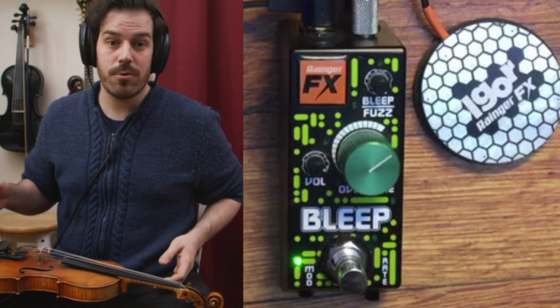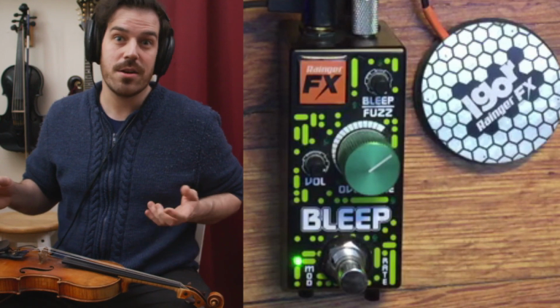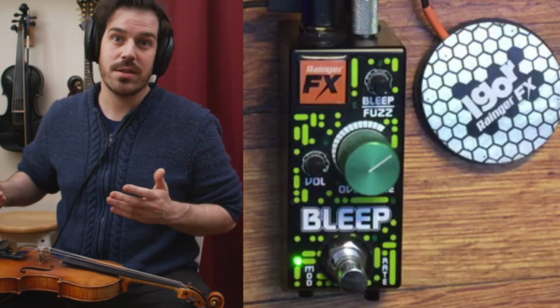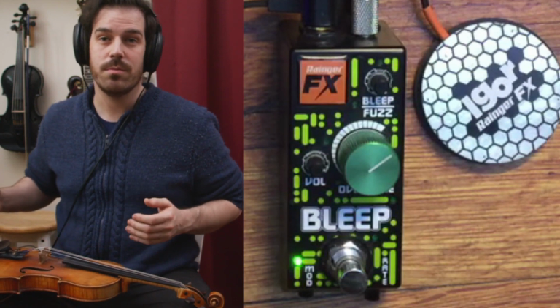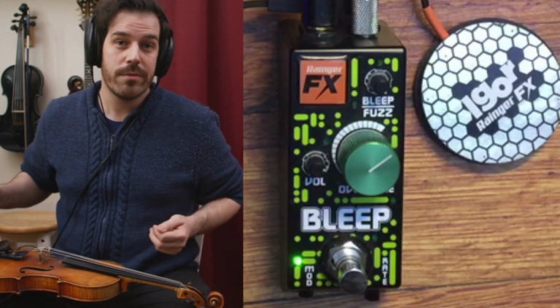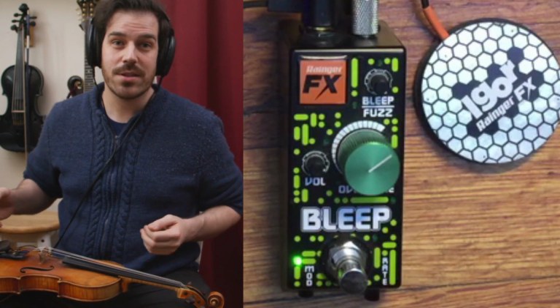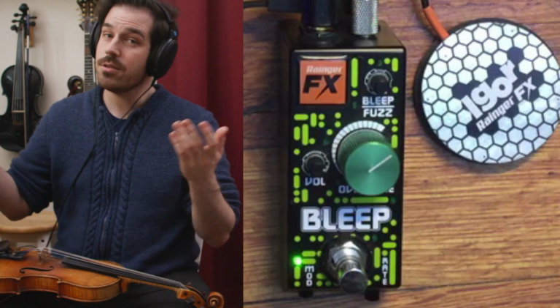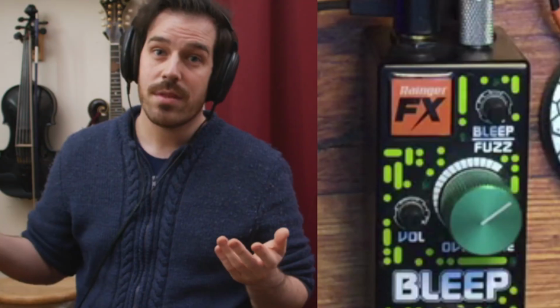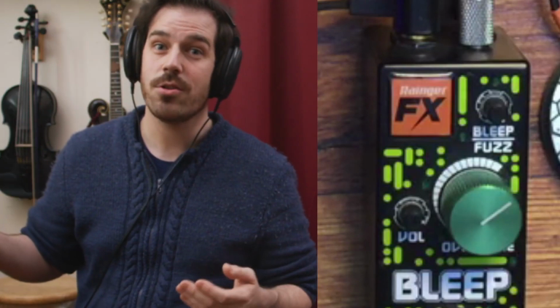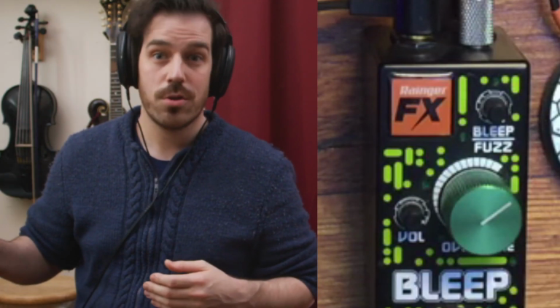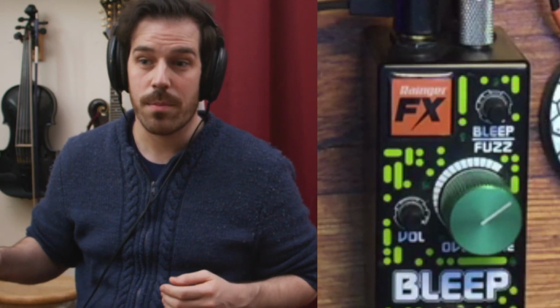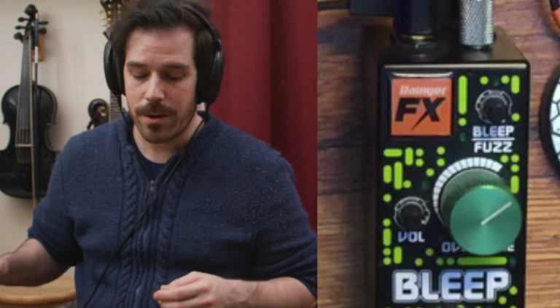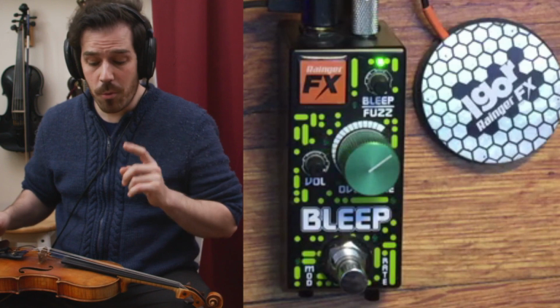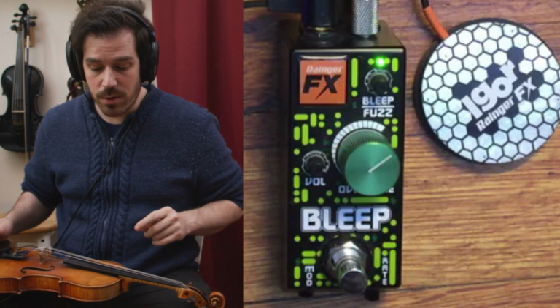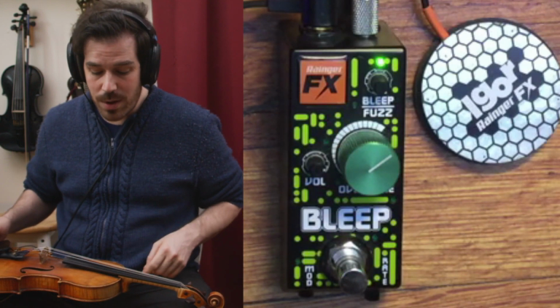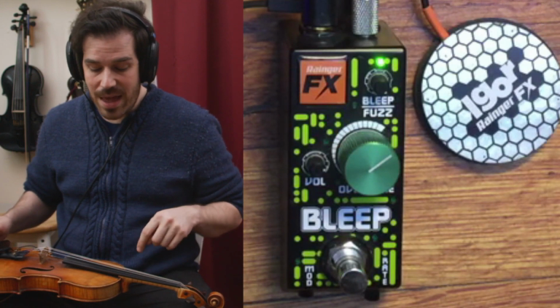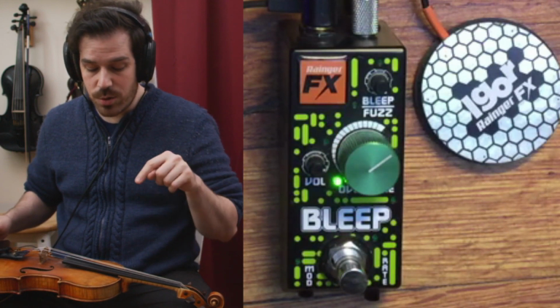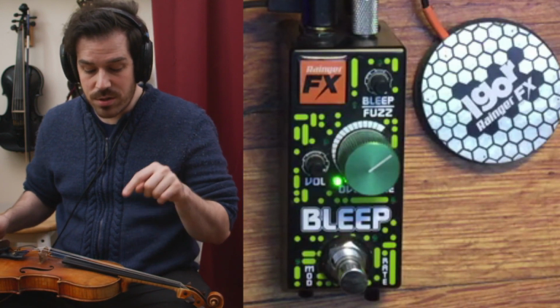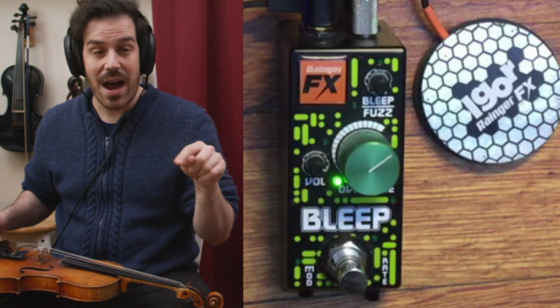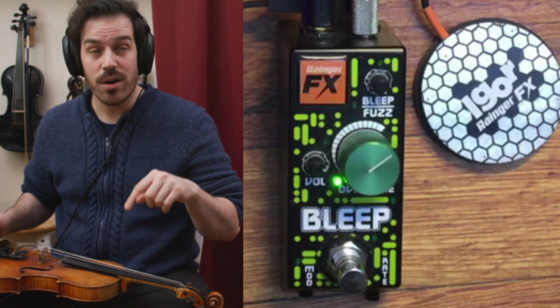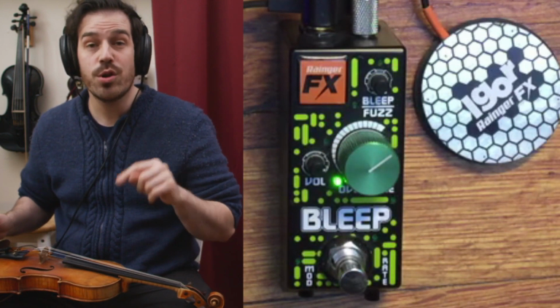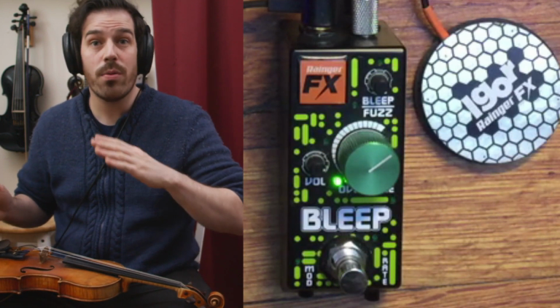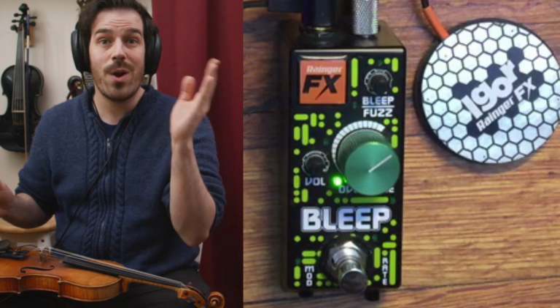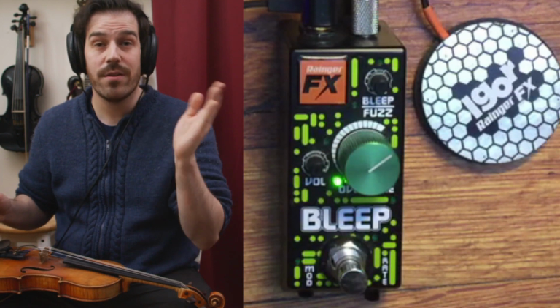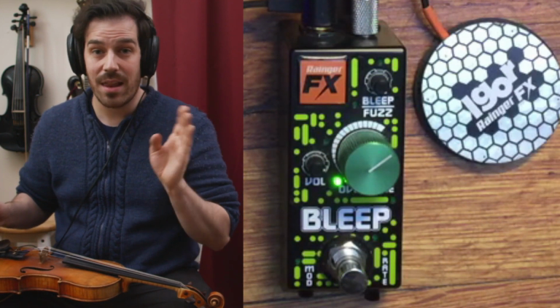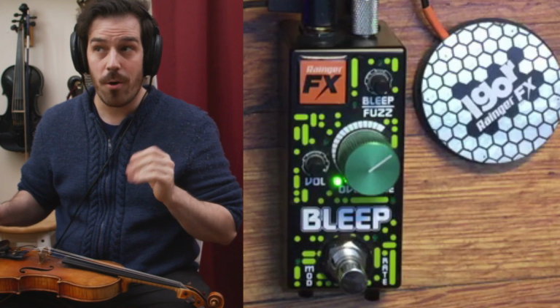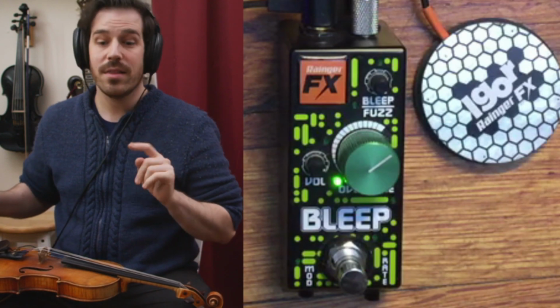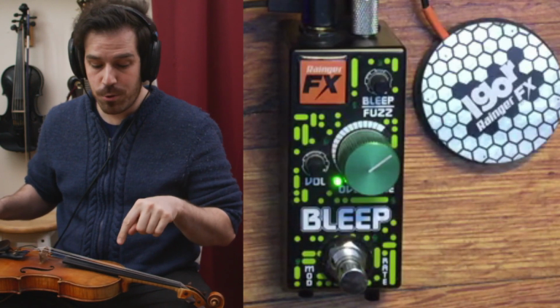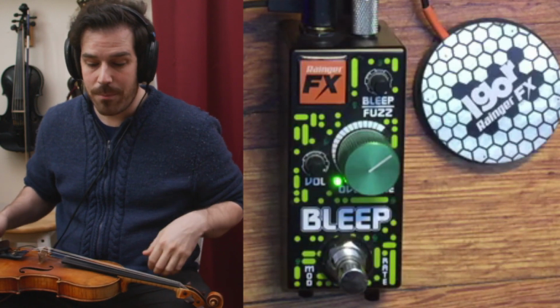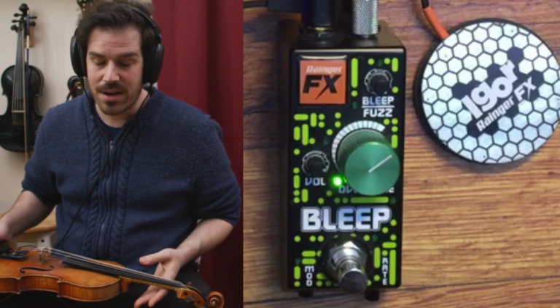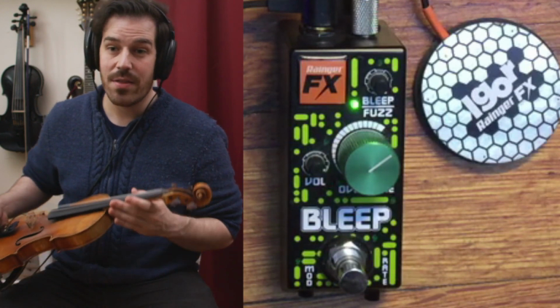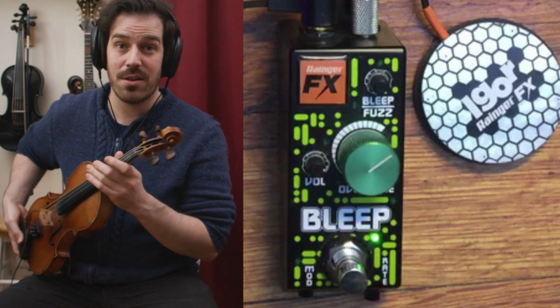One more thing you can do: you can use the Igor to control the rate of the LFO. Let's push that button in and see how that sounds.